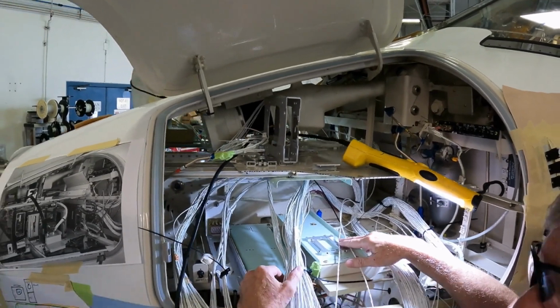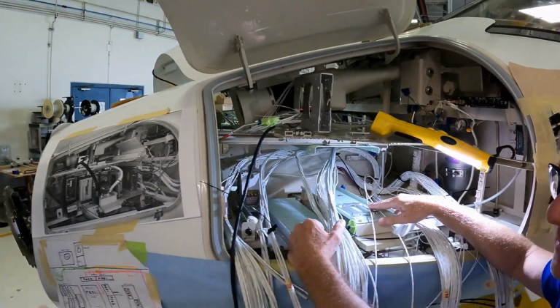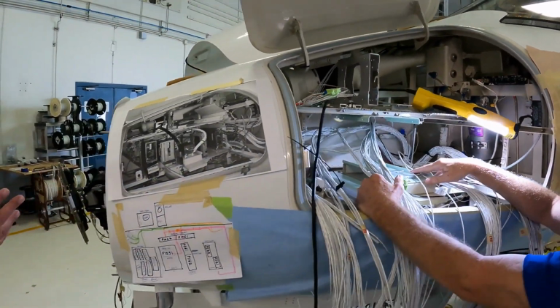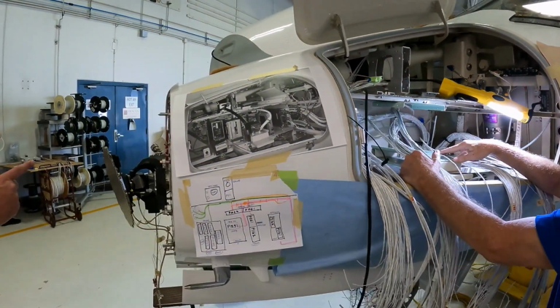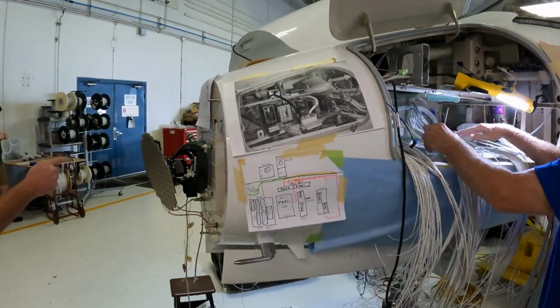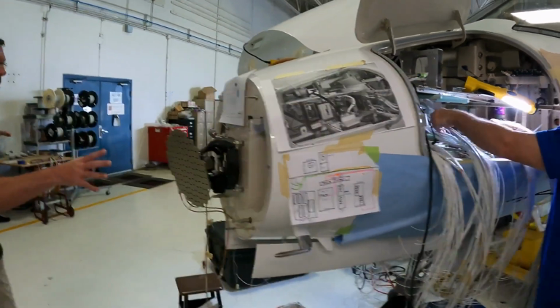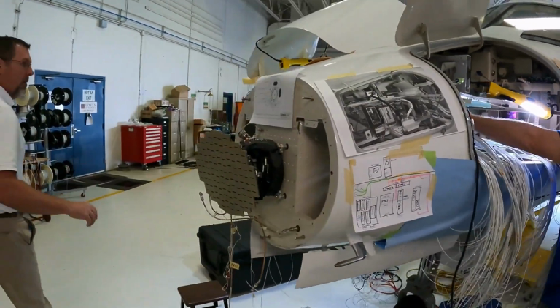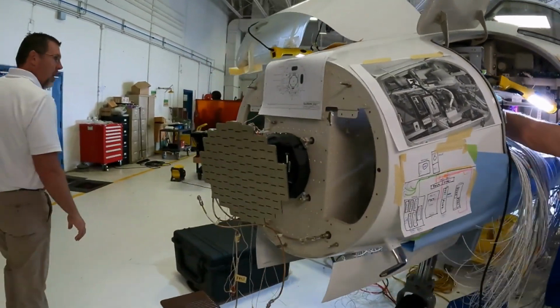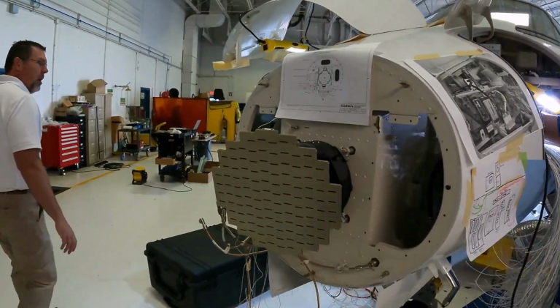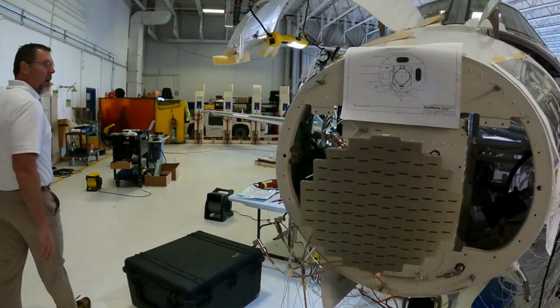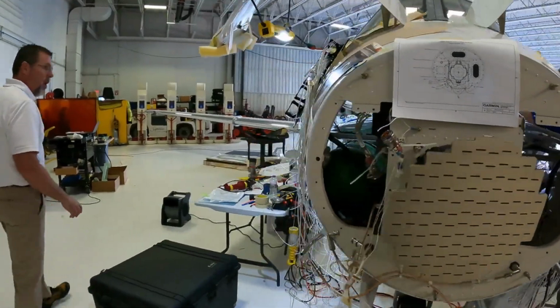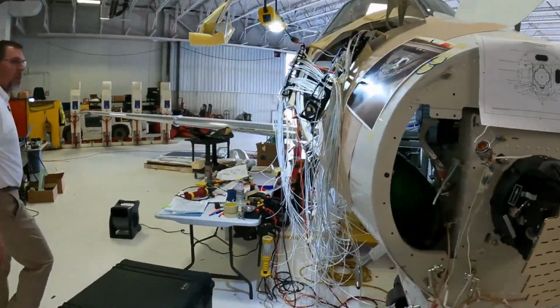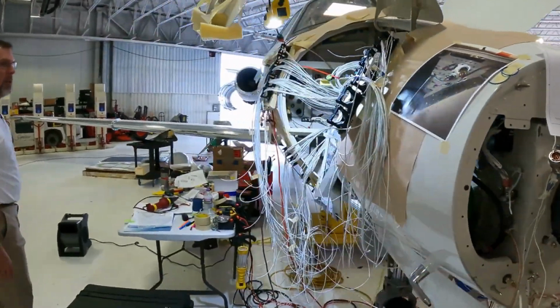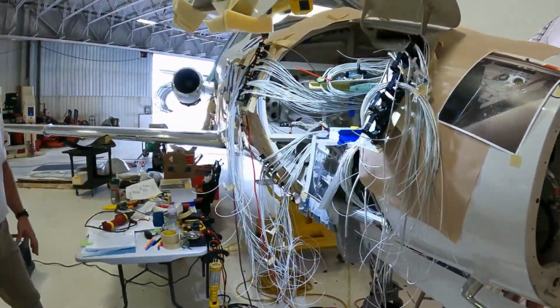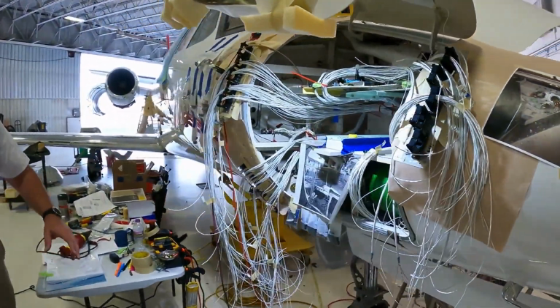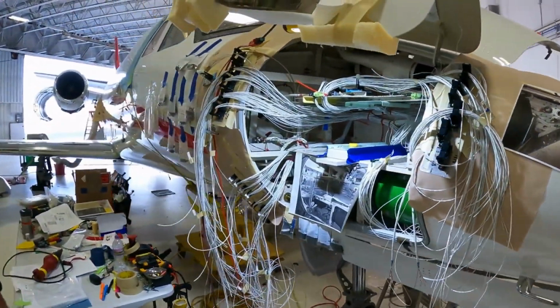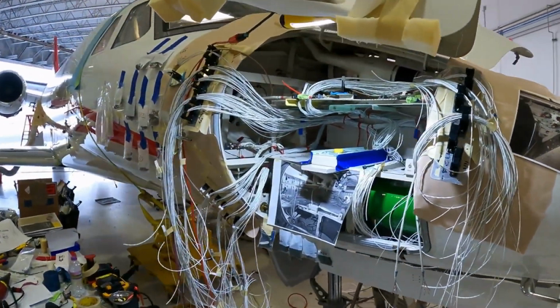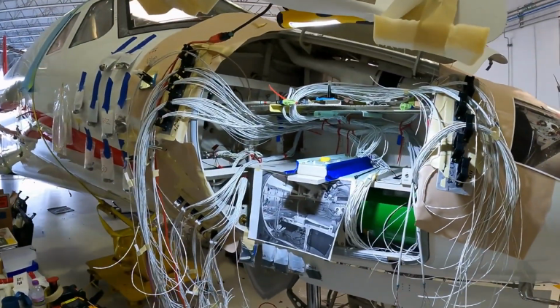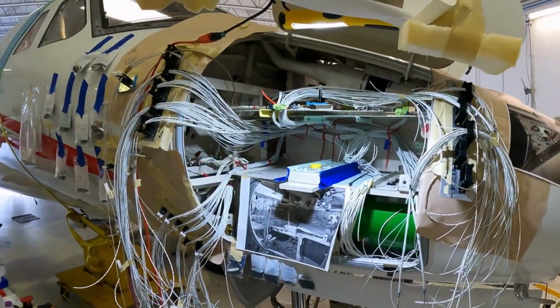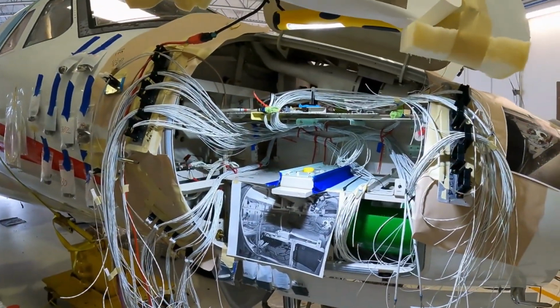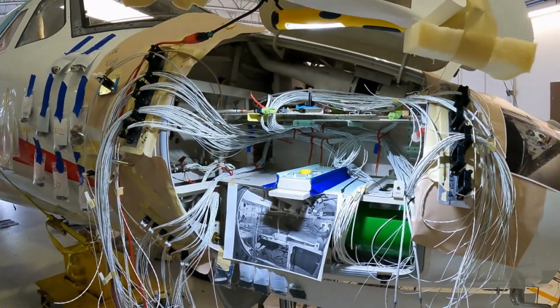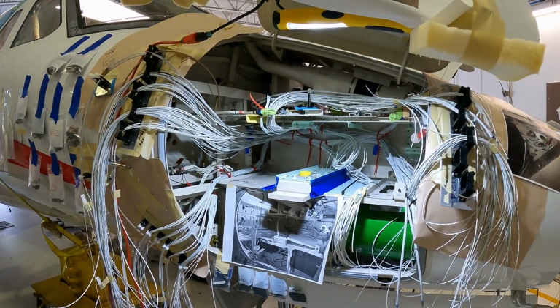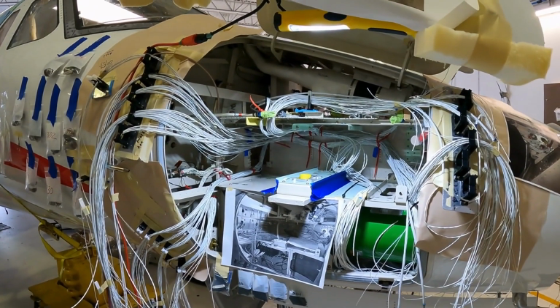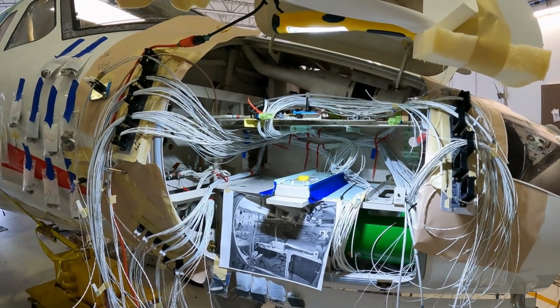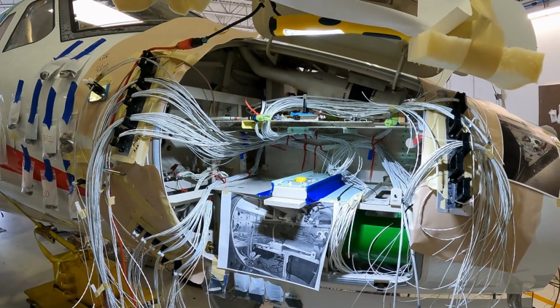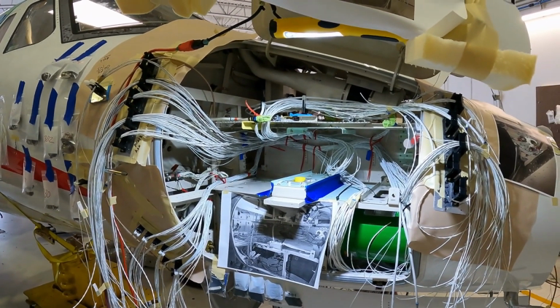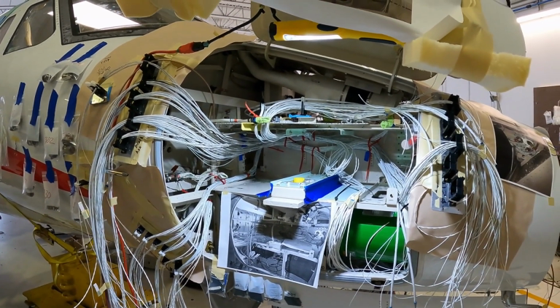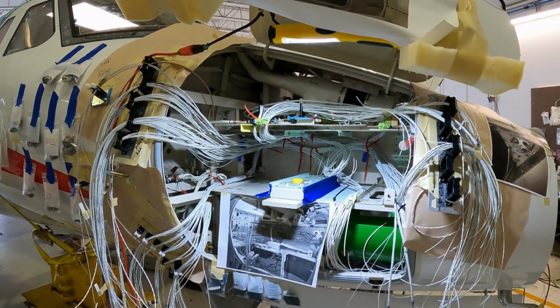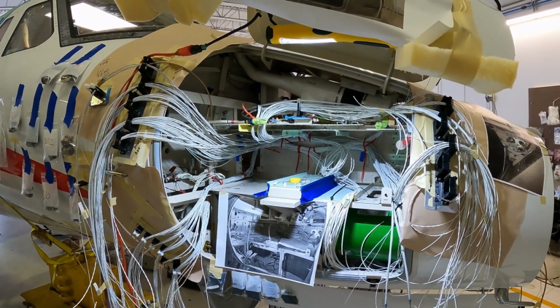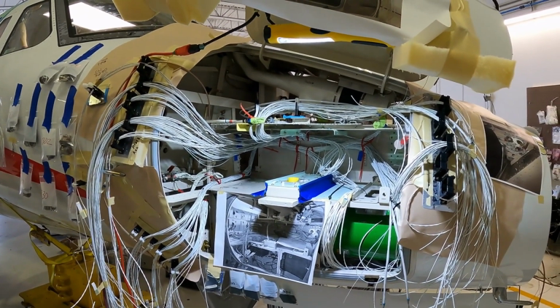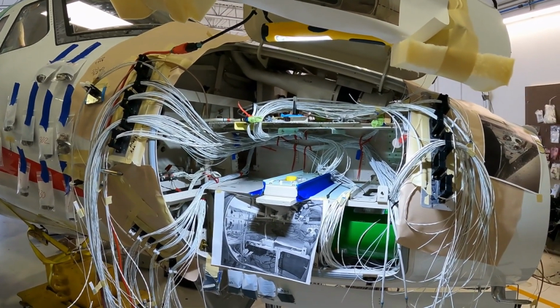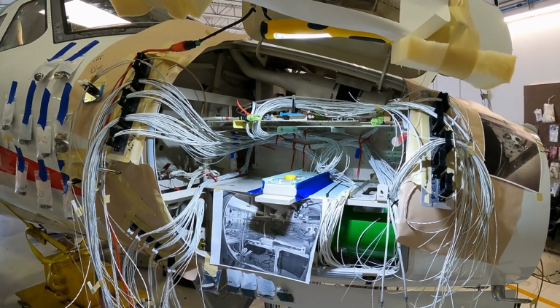The same process is going on on the other side of the nose — that's what another guy is working on over there, just like Terry's doing on his side. A lot of wires going into a very tiny amount of real estate.